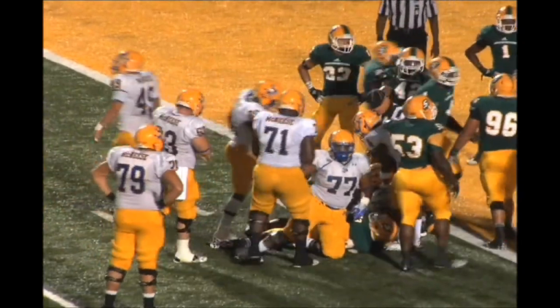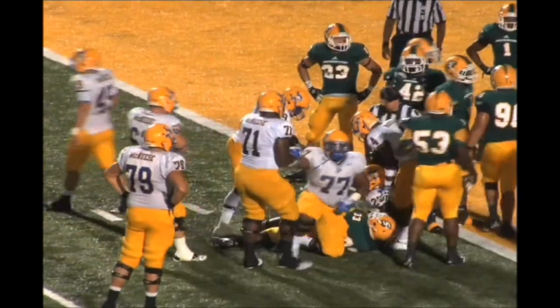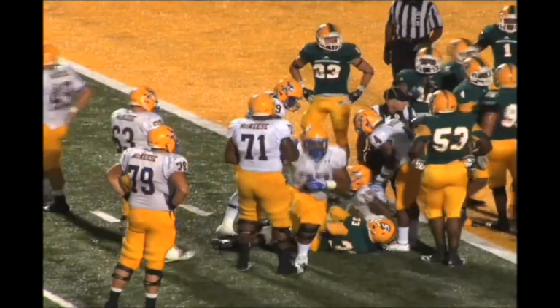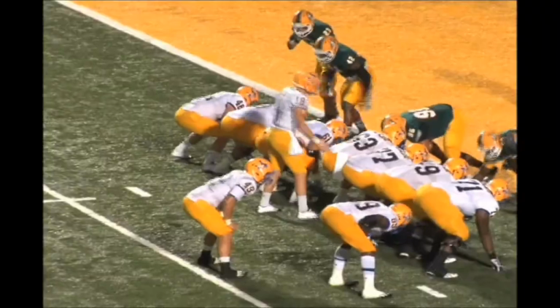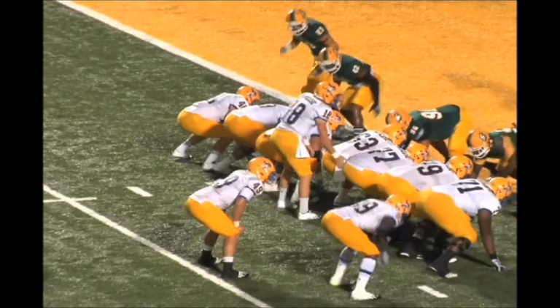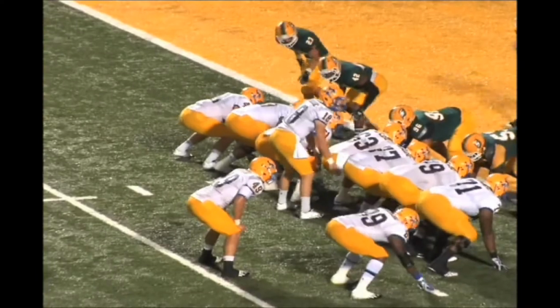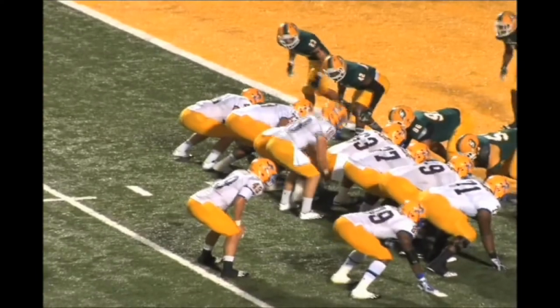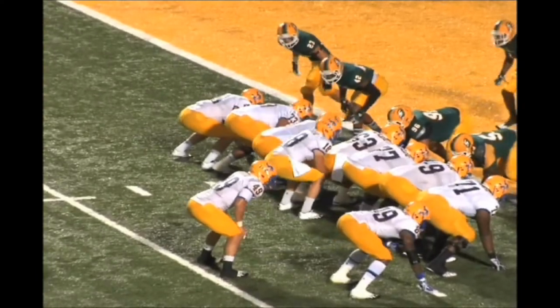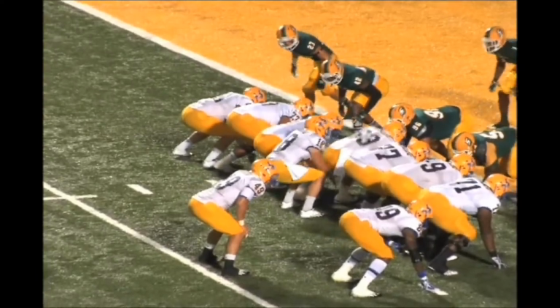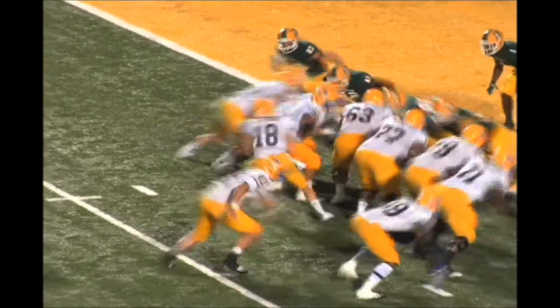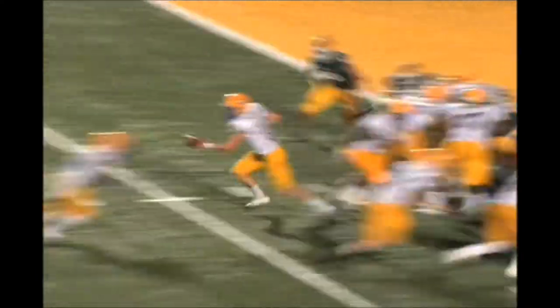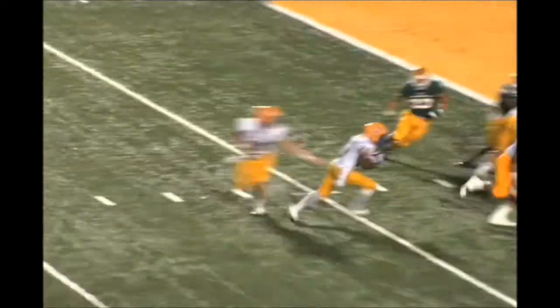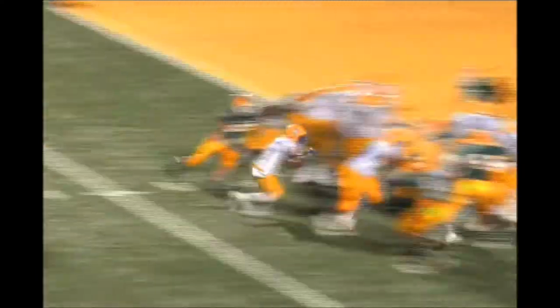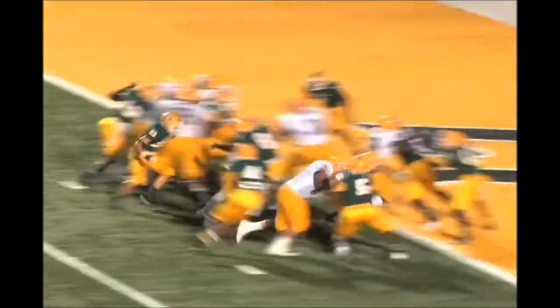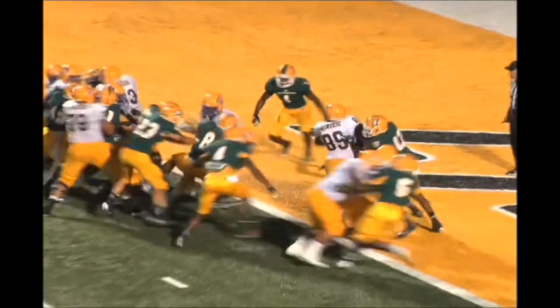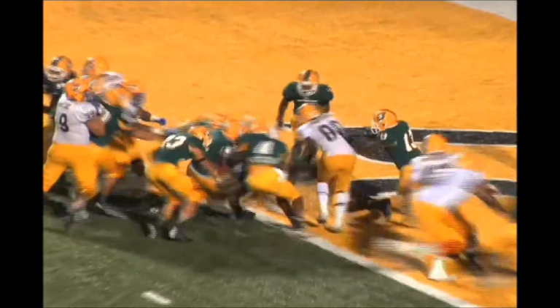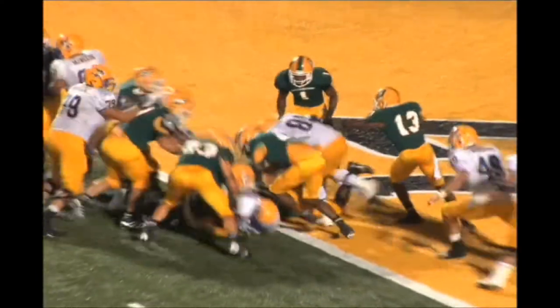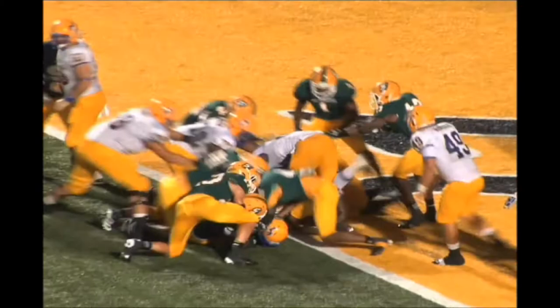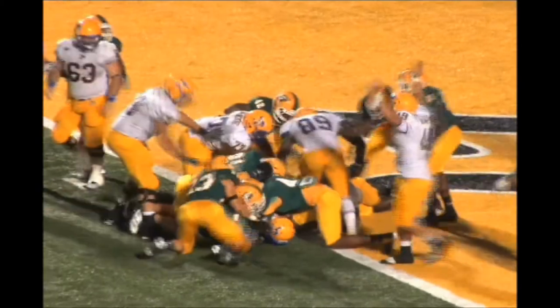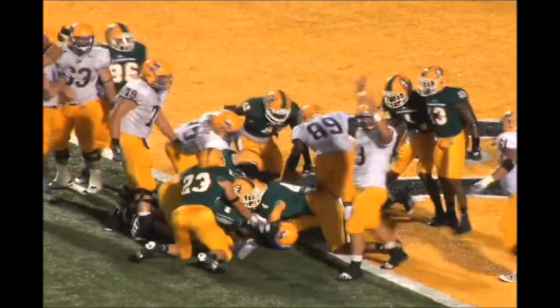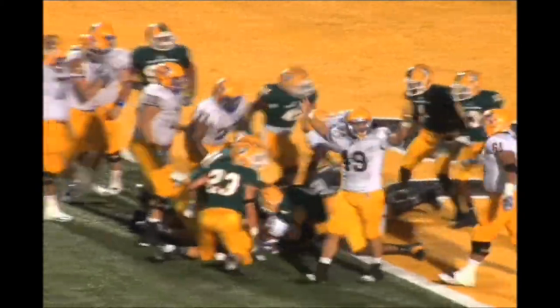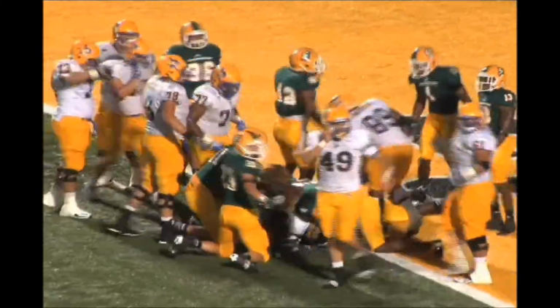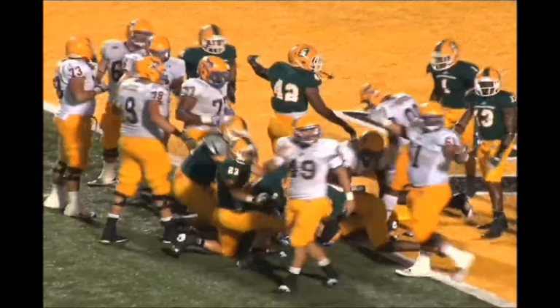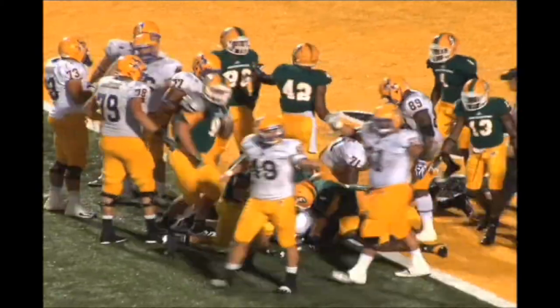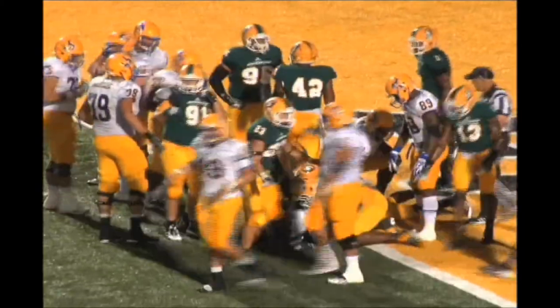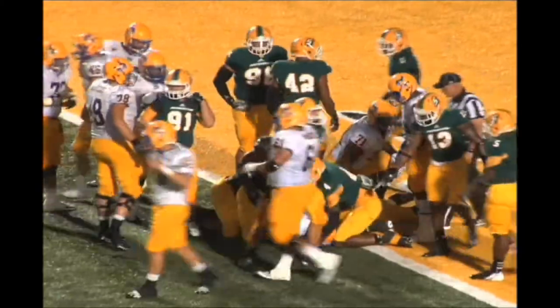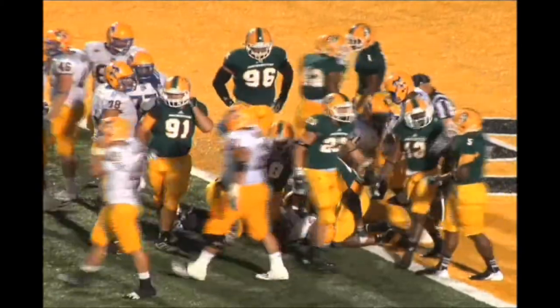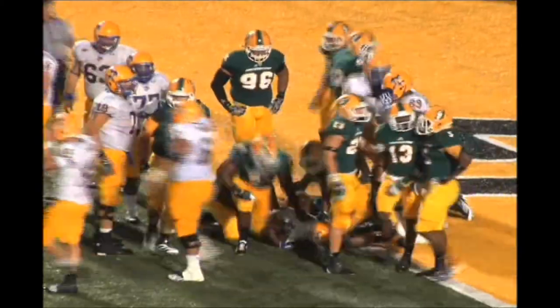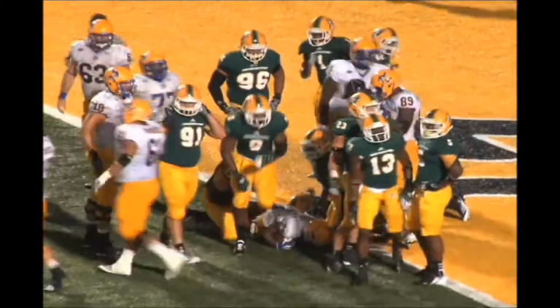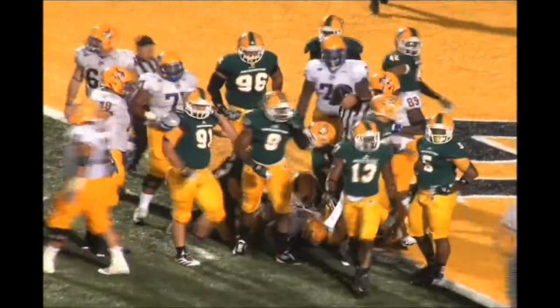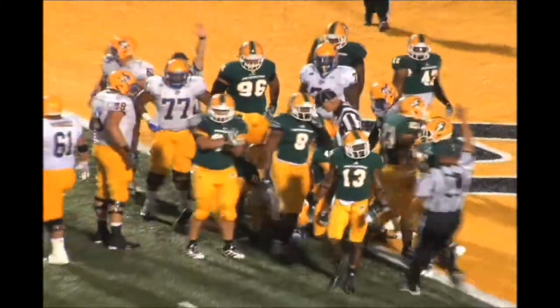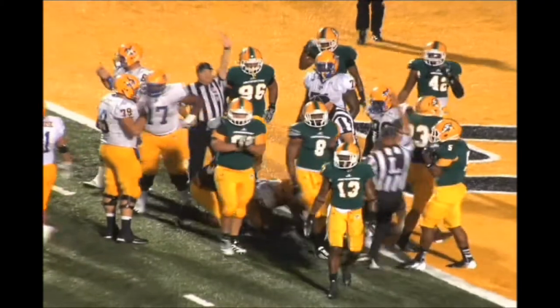McNeese with the football, they'll line up with two tights, a wing and an offset eye. They'll turn and hand it straight ahead to Murray. He's hit at the goal line and he did not get in — he's short by about a foot. Devin Walker slid down to make the tackle.